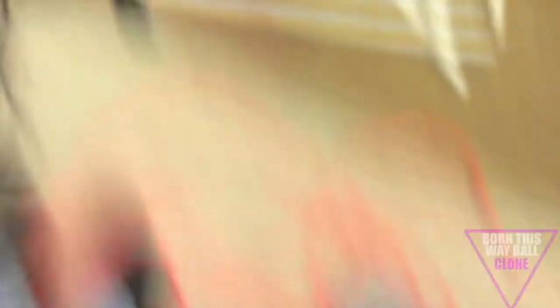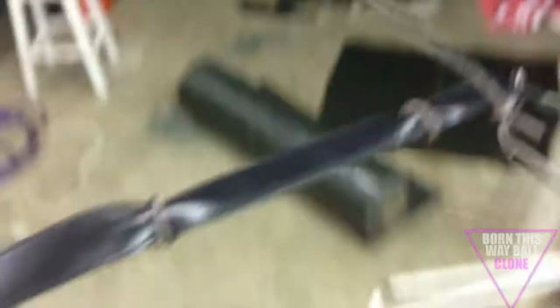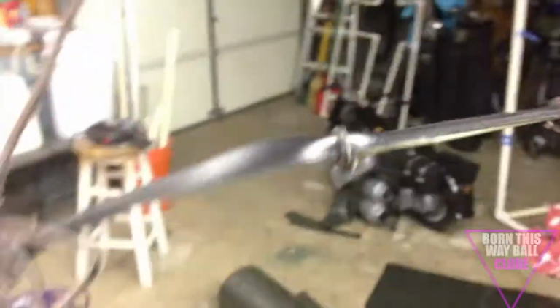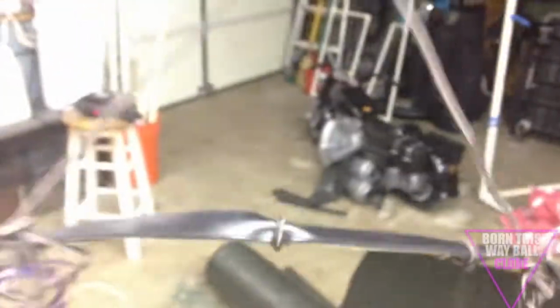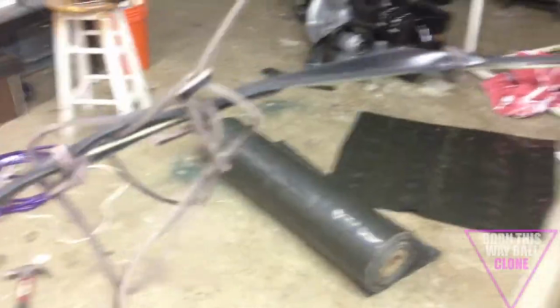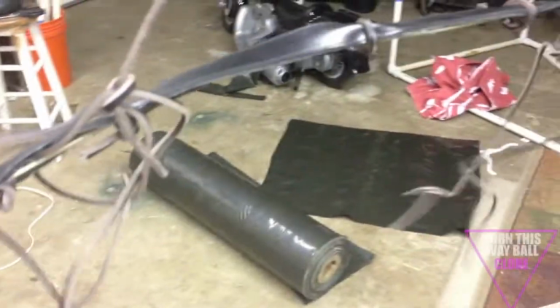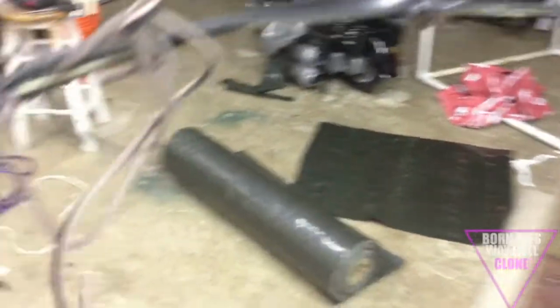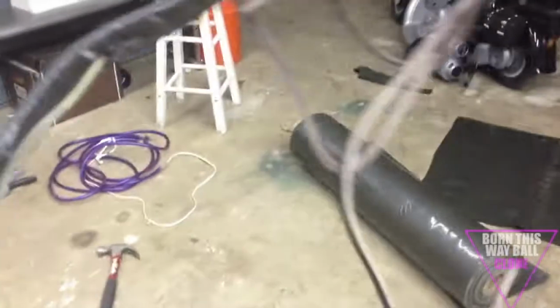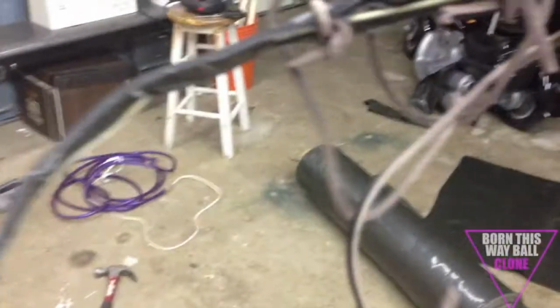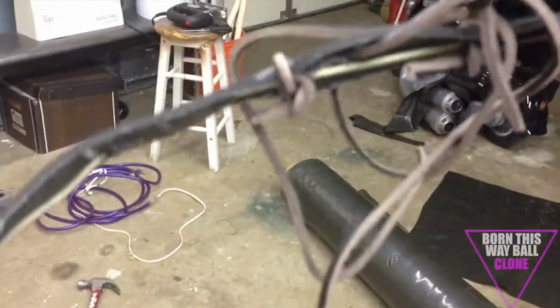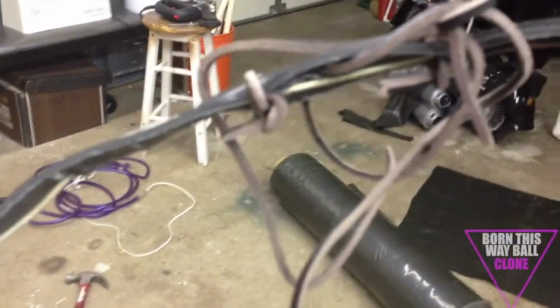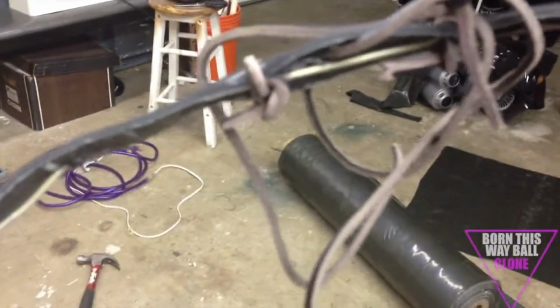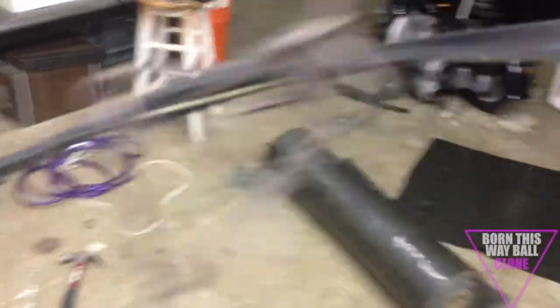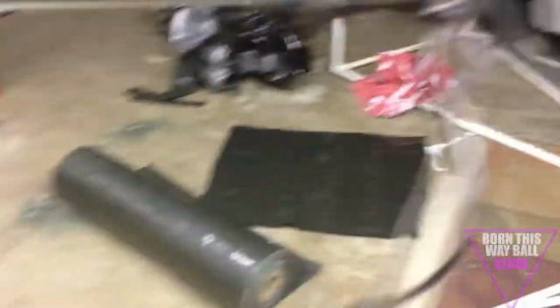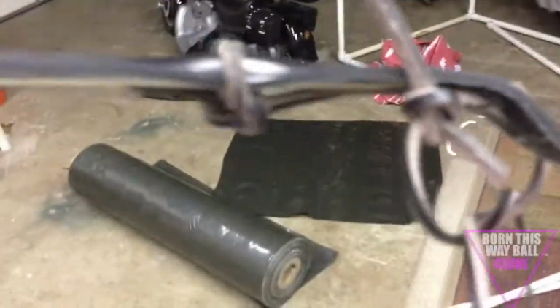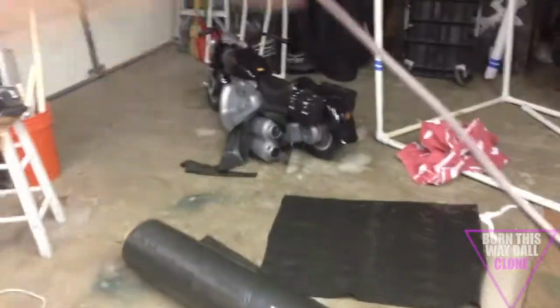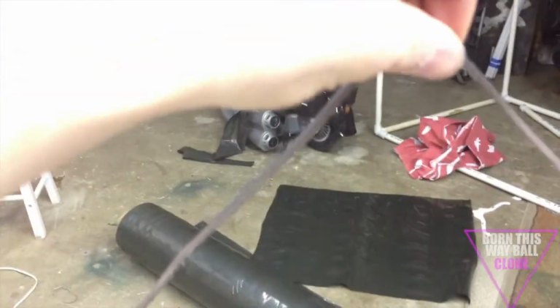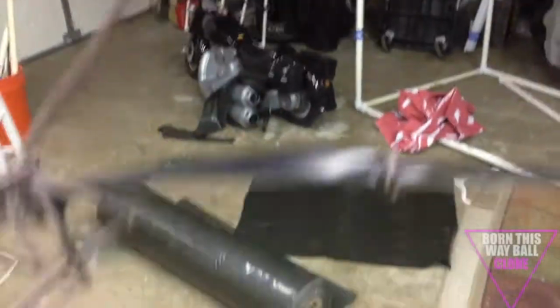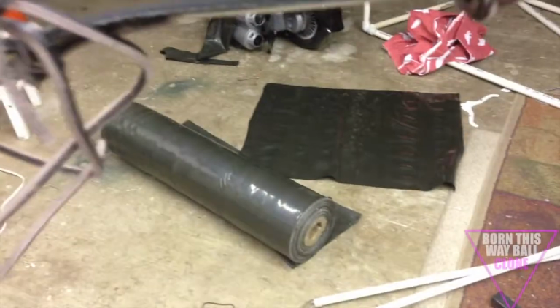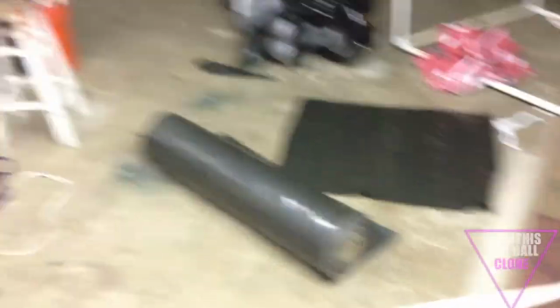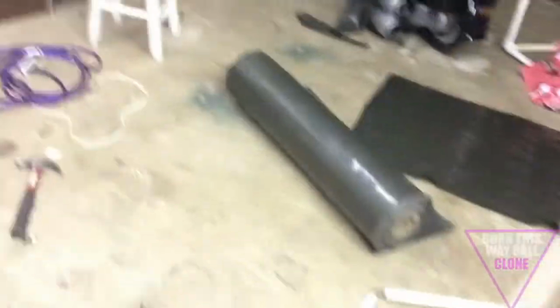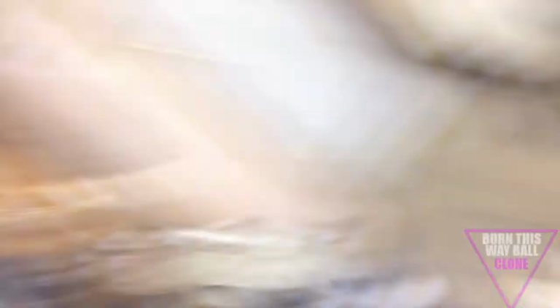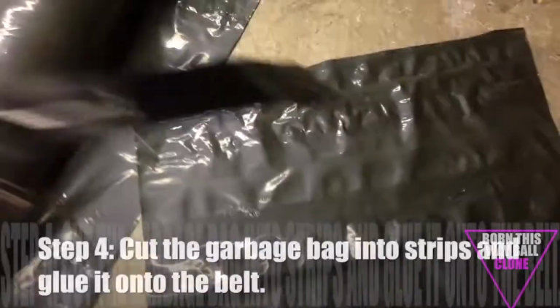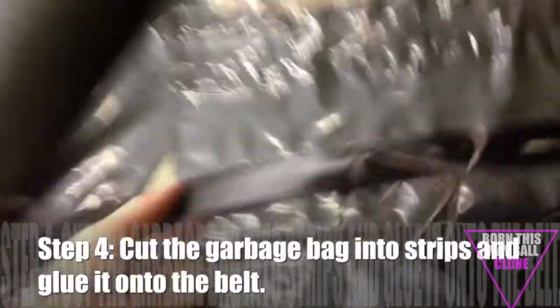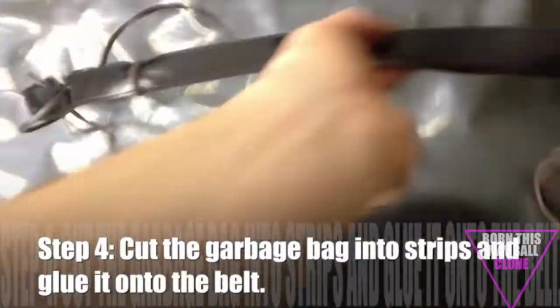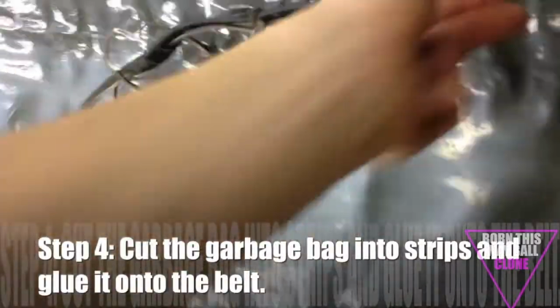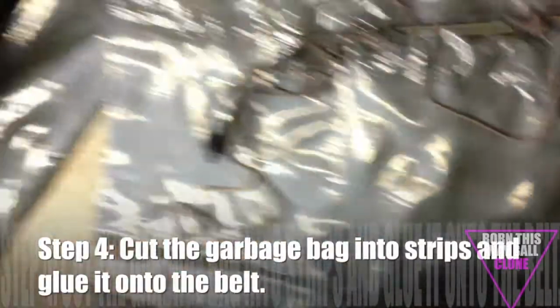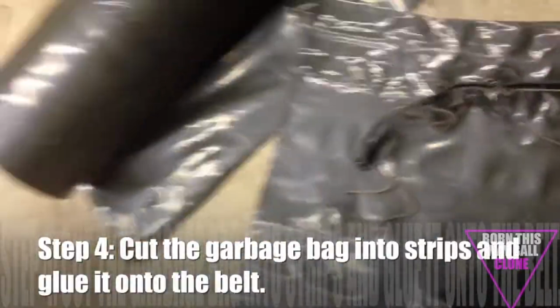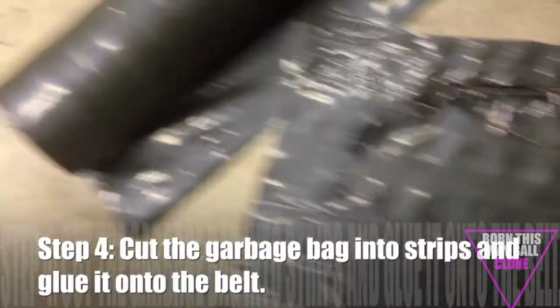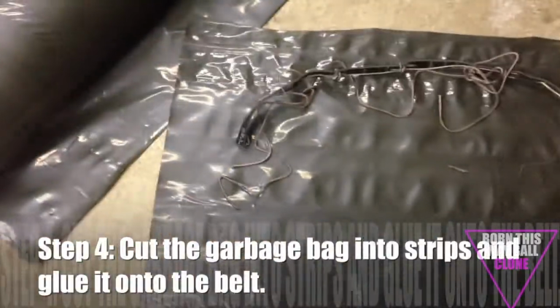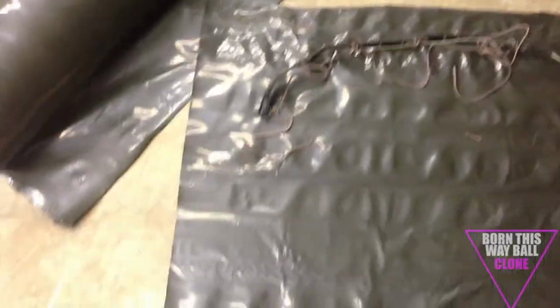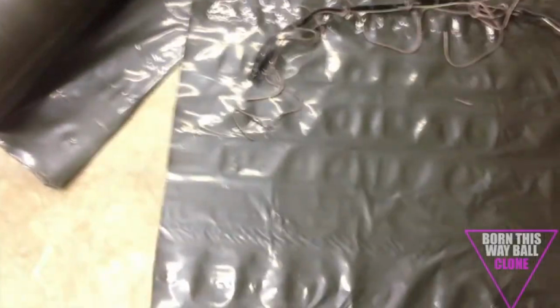I went inside and put this on my shoulders — these pieces tie under my arms and this piece goes over my head so it all stays together. I measured out how much of this black stuff I'm going to need, and now I'm going to cut it into thin strips.